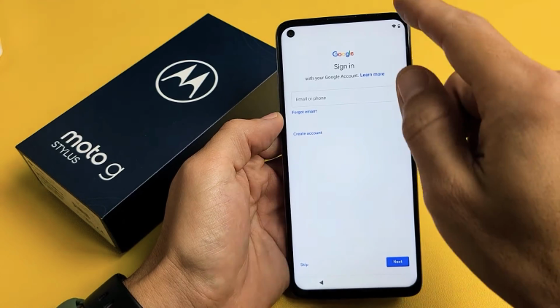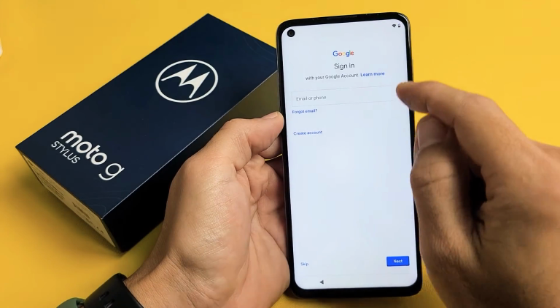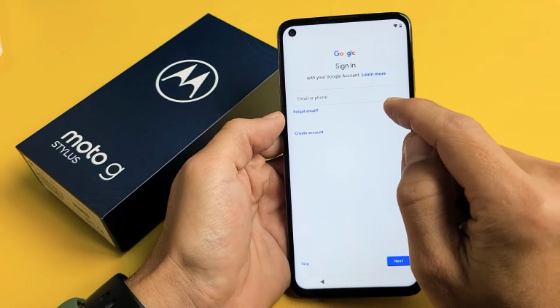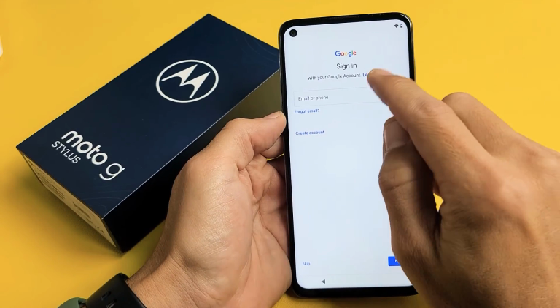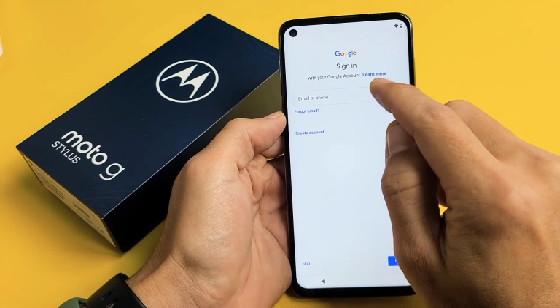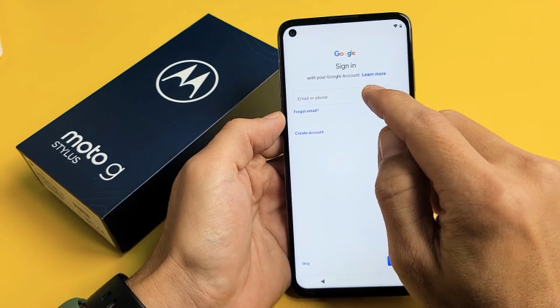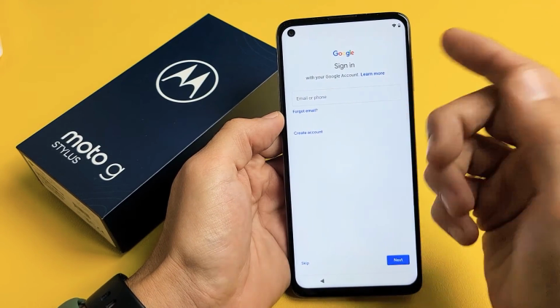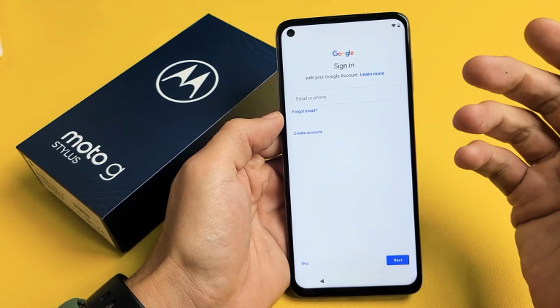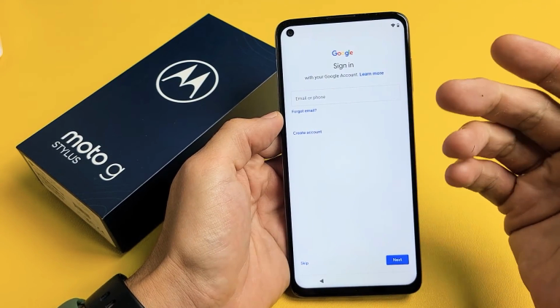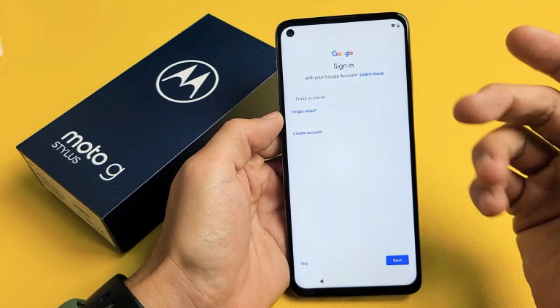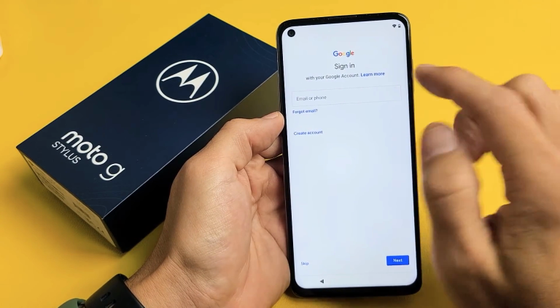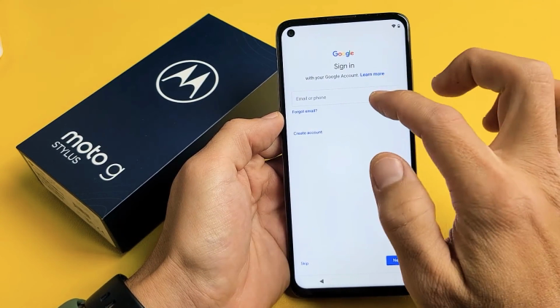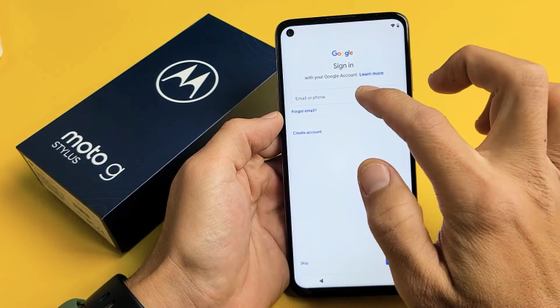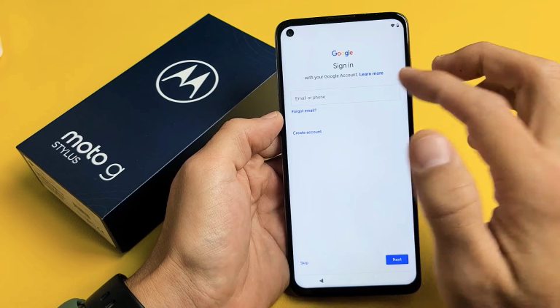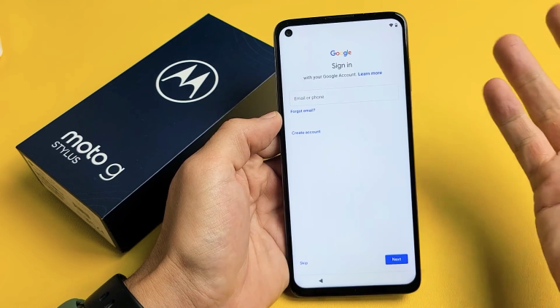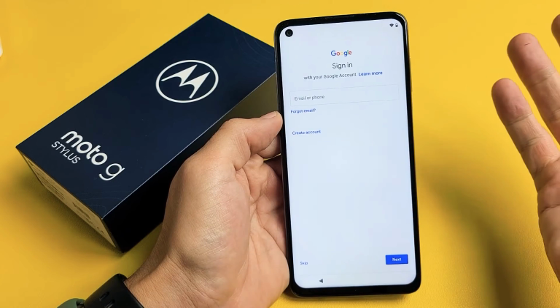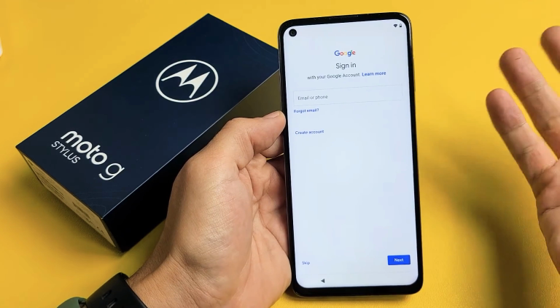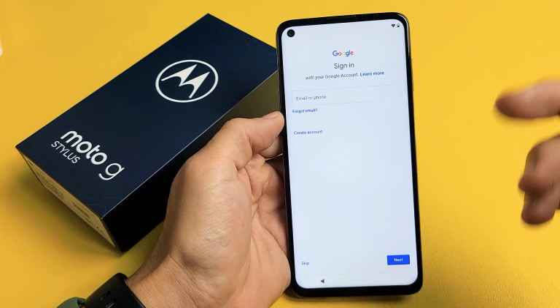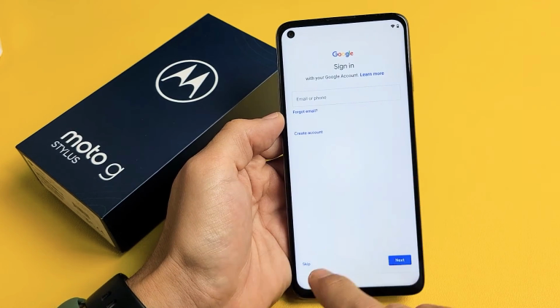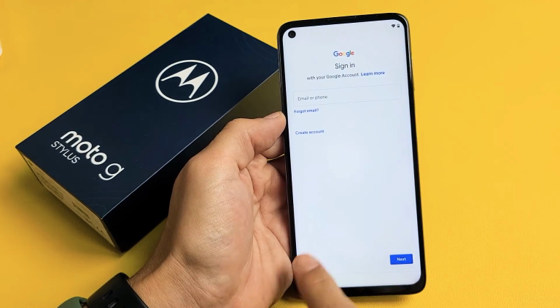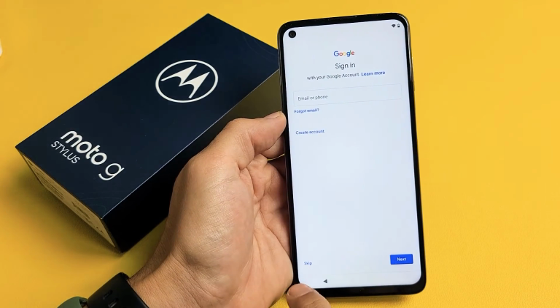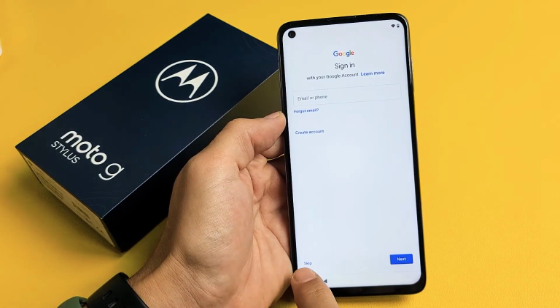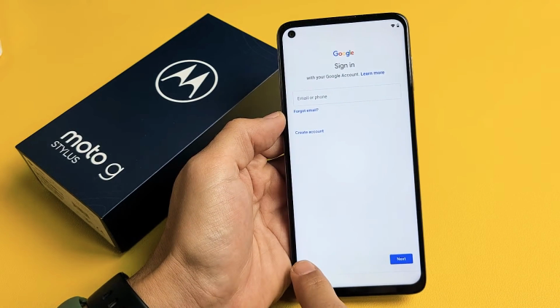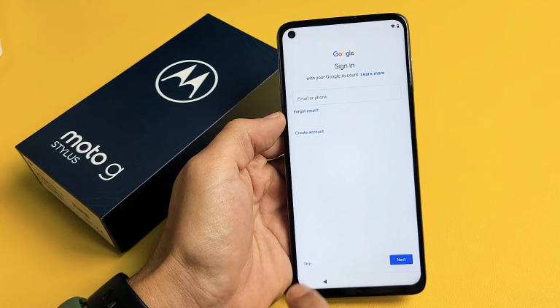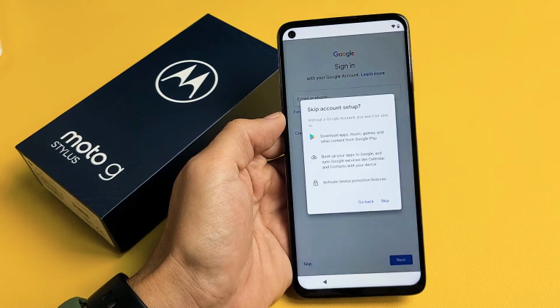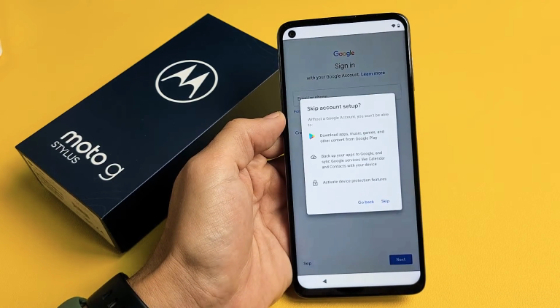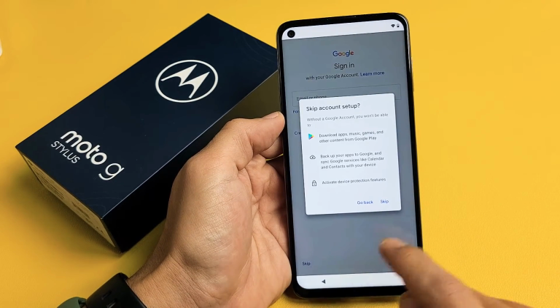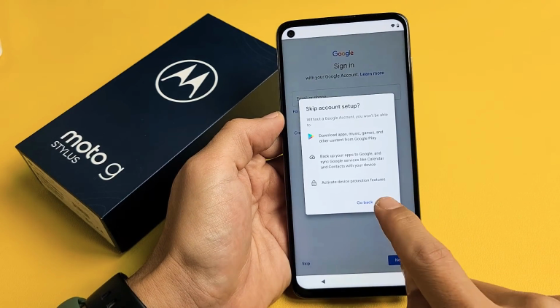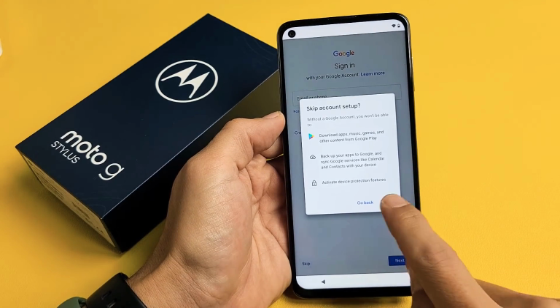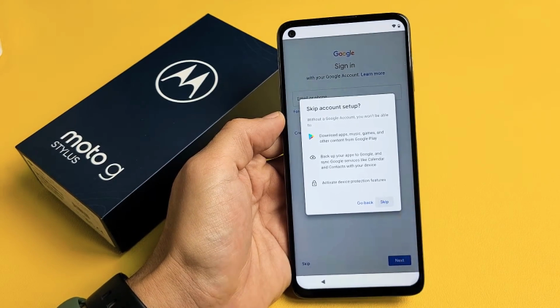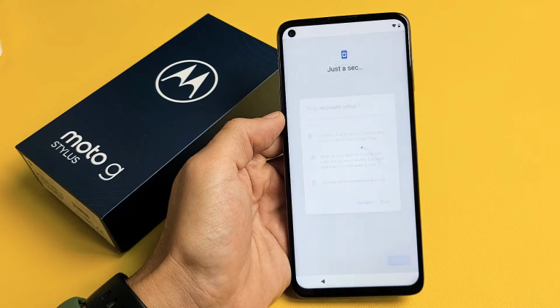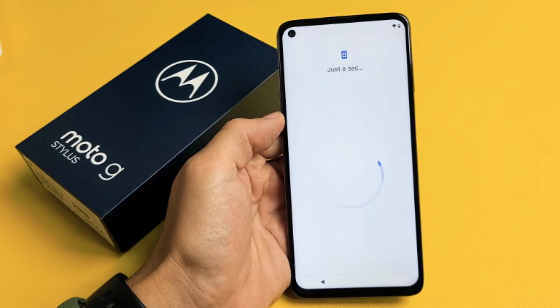Go ahead and enter your Google account, which is basically your Gmail account. You can do it now or you can do it later. For me, I'm just going to do it later, so I'm going to tap on Skip. Tap Skip there as well.